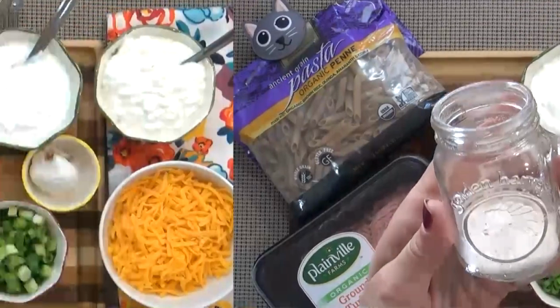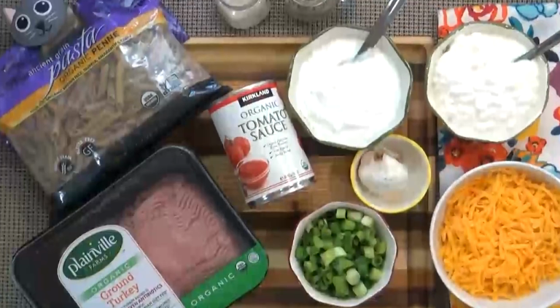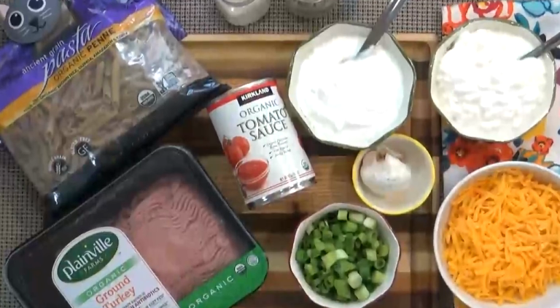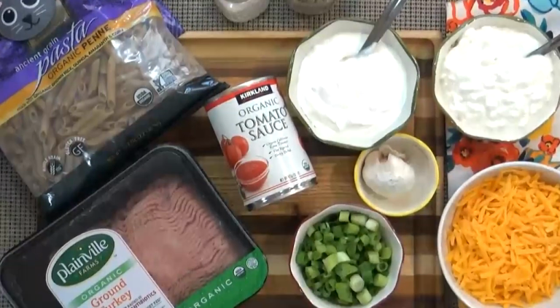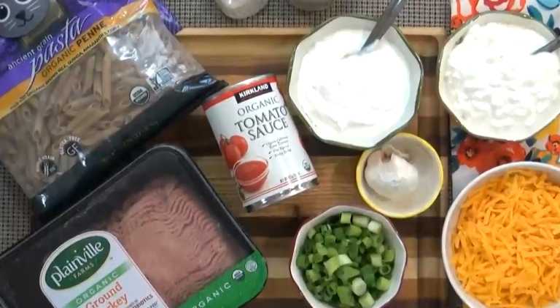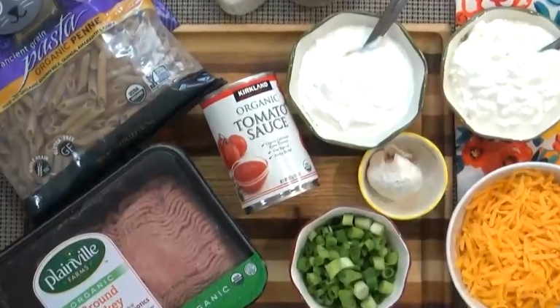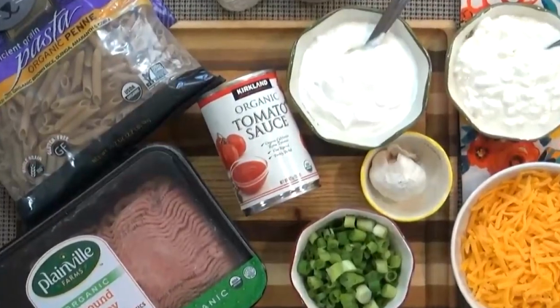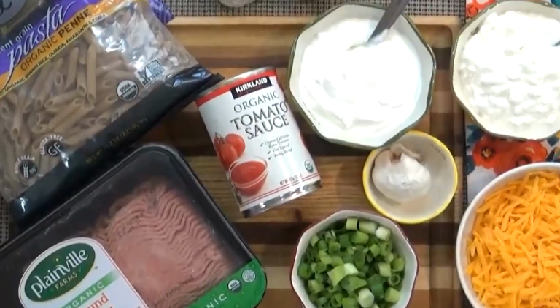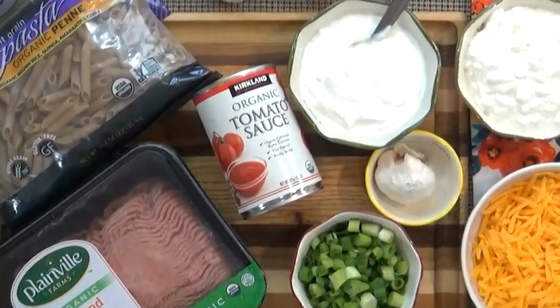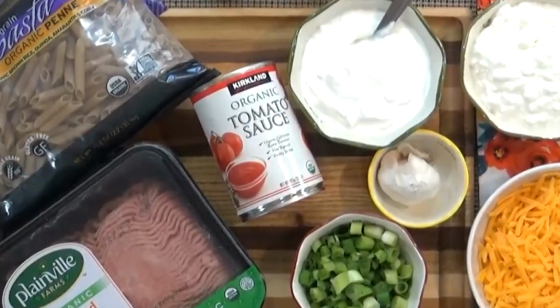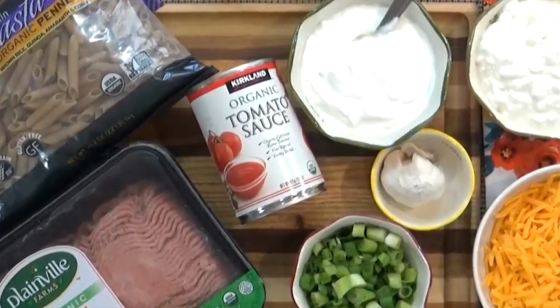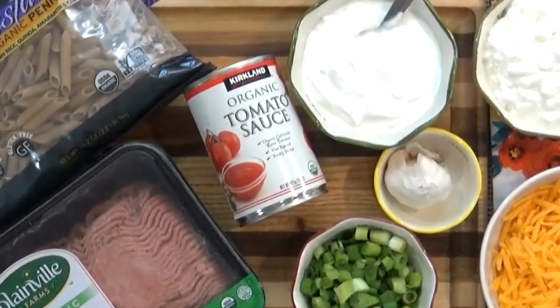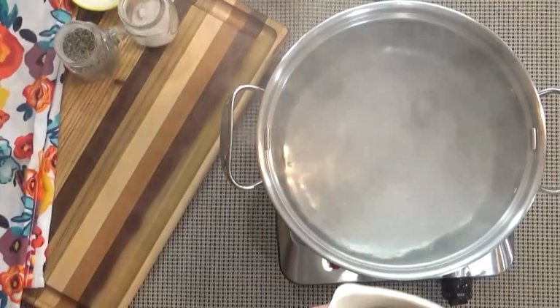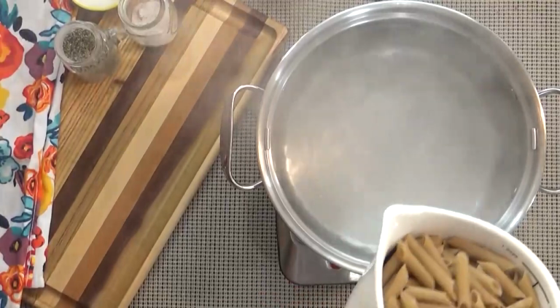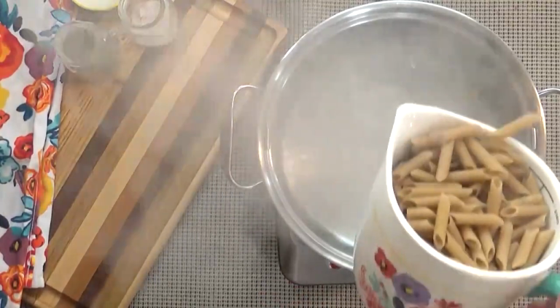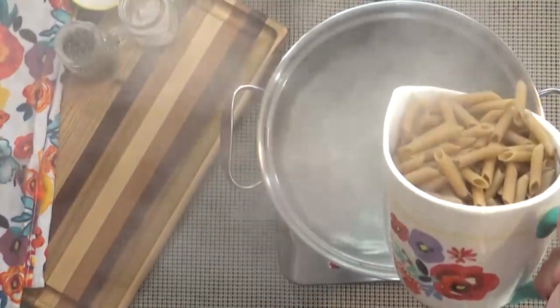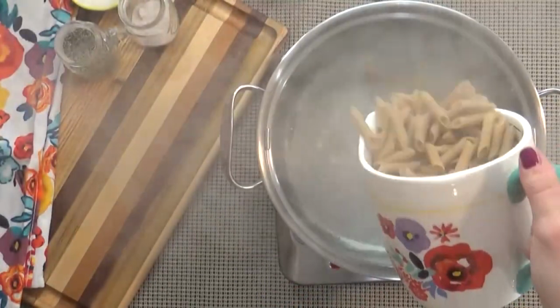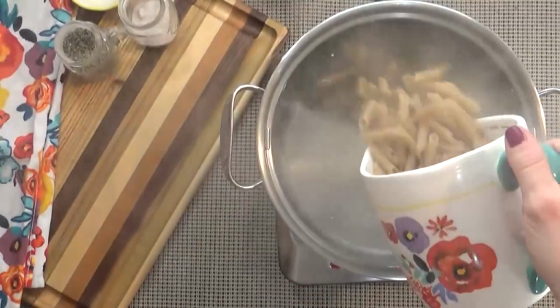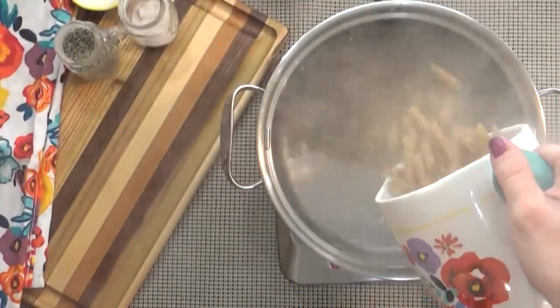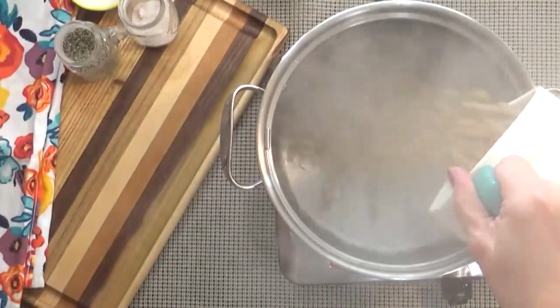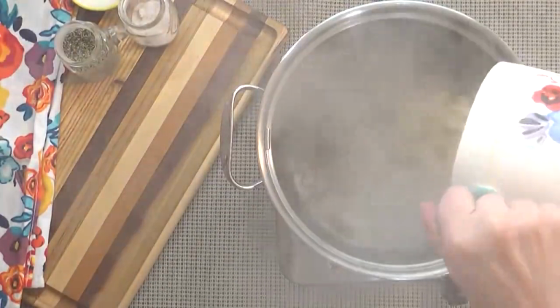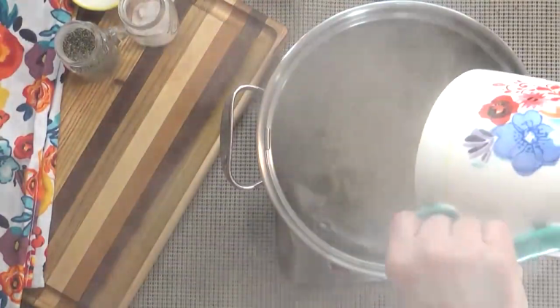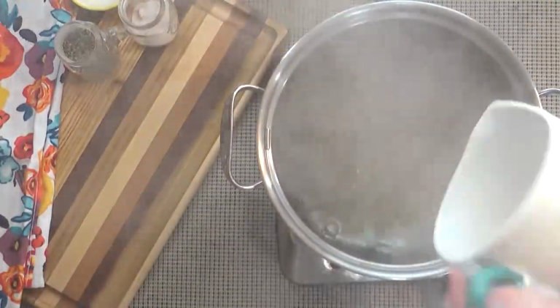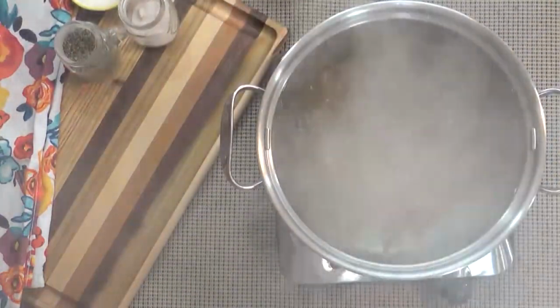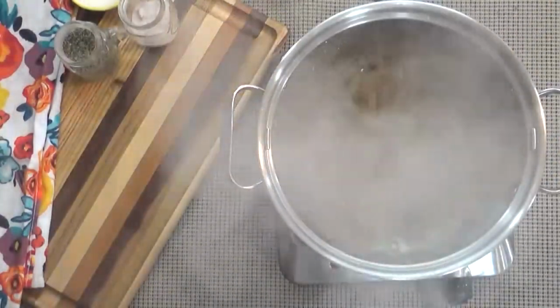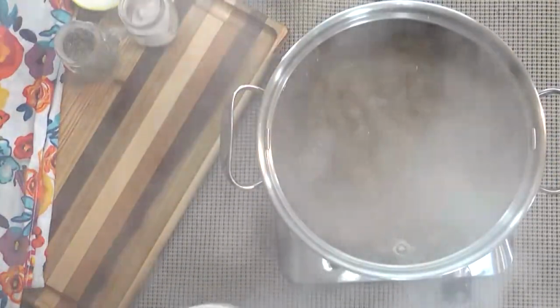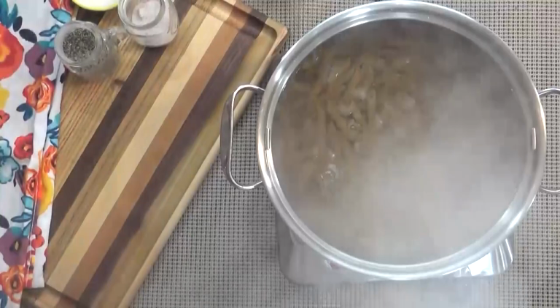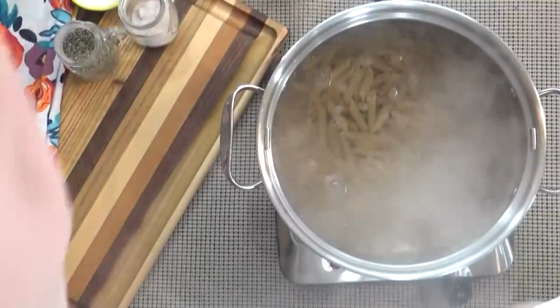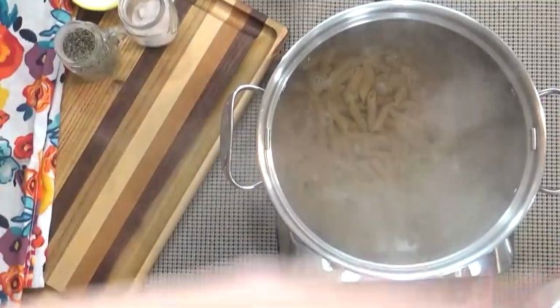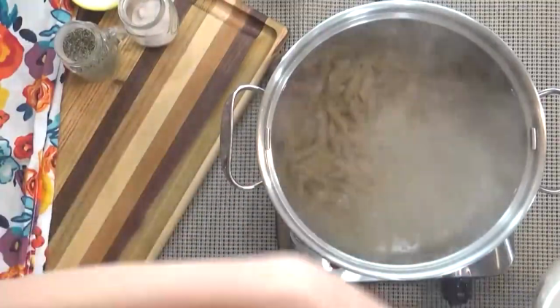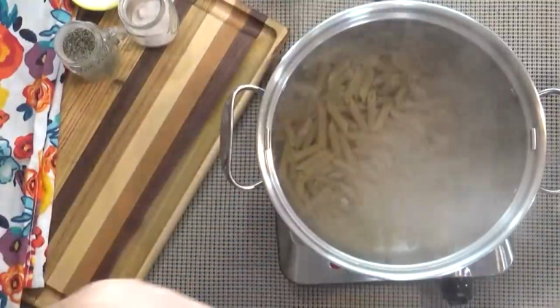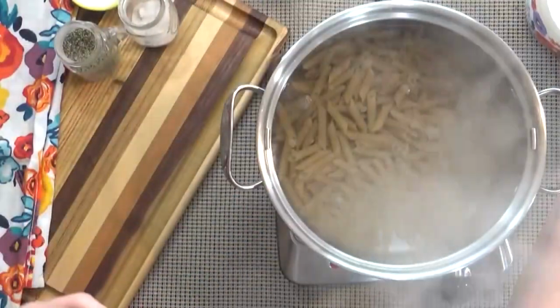I'm going to start by preheating my oven to 350 degrees. Then I'm going to go ahead and cook my noodles till al dente. You definitely don't want to overcook these noodles because they're going to go in the oven as well.